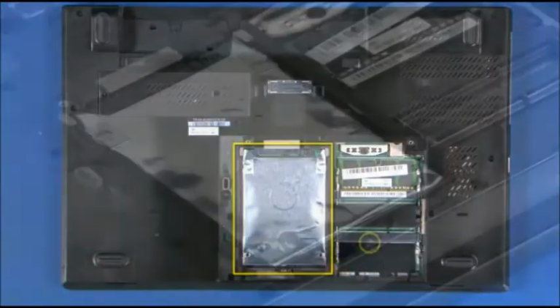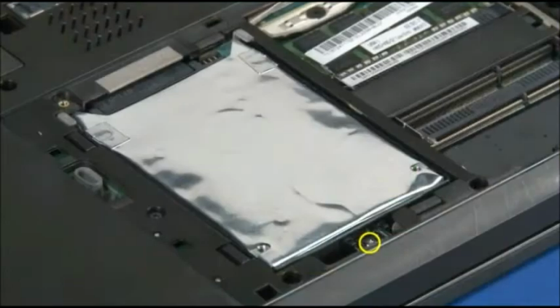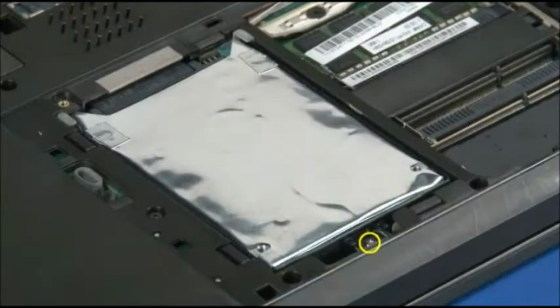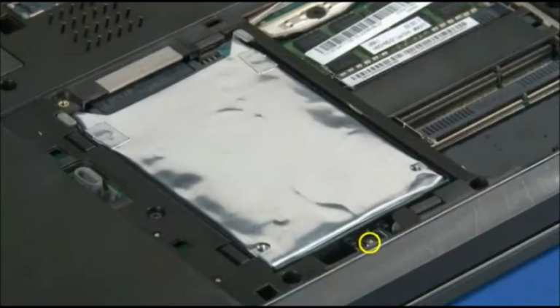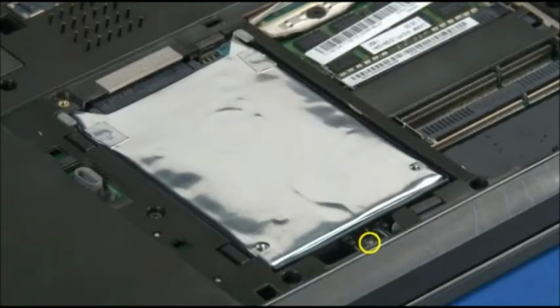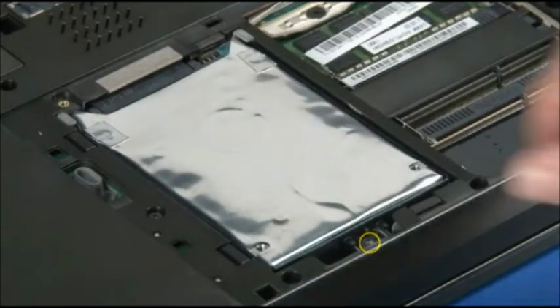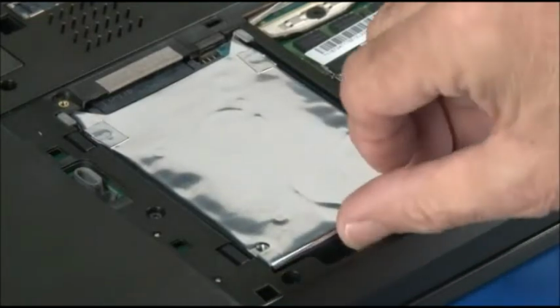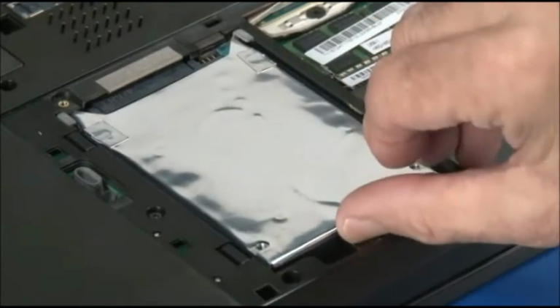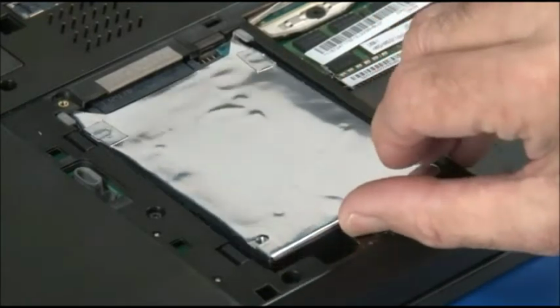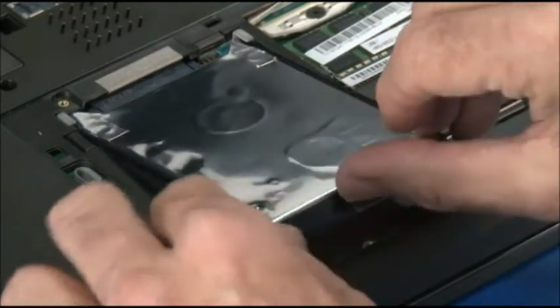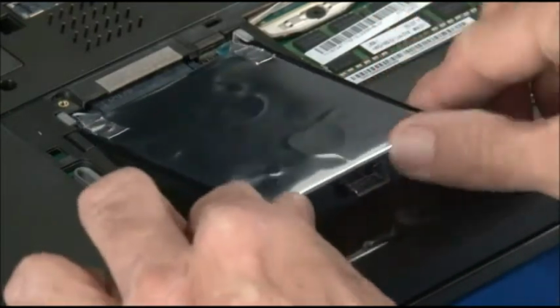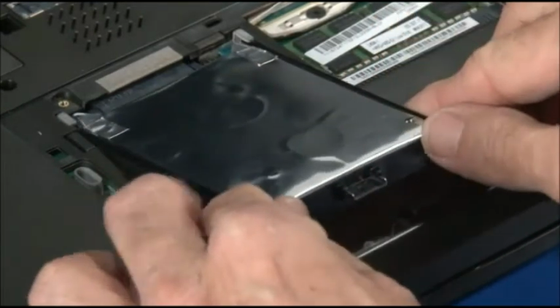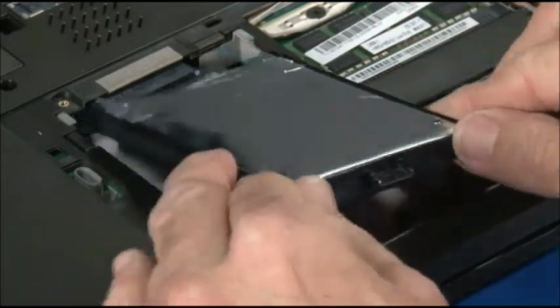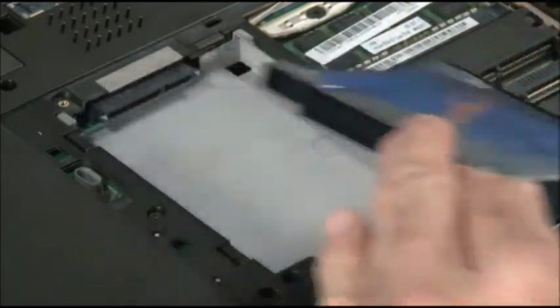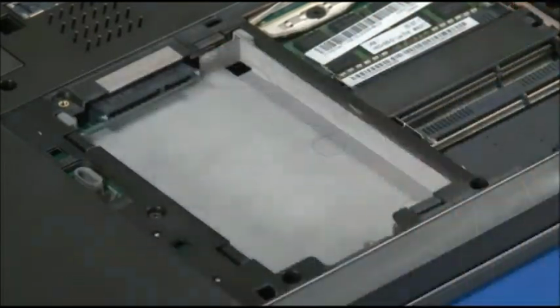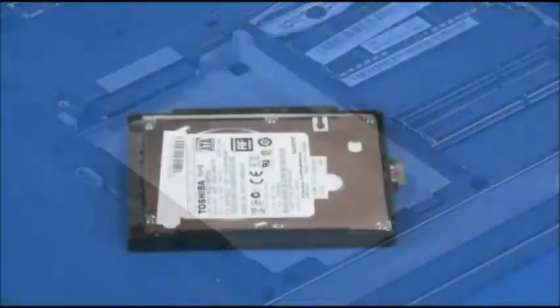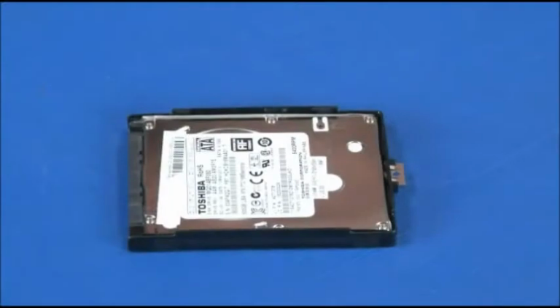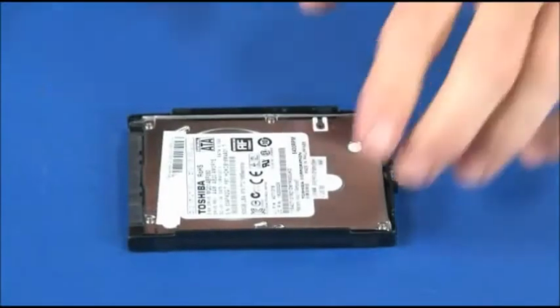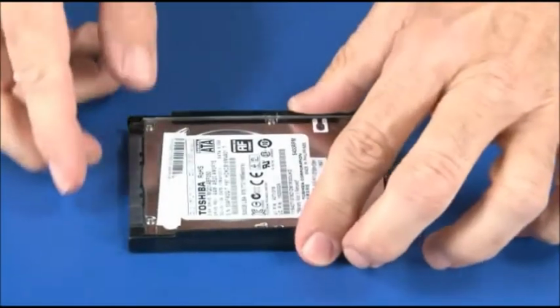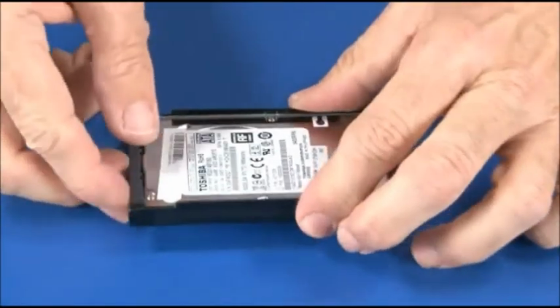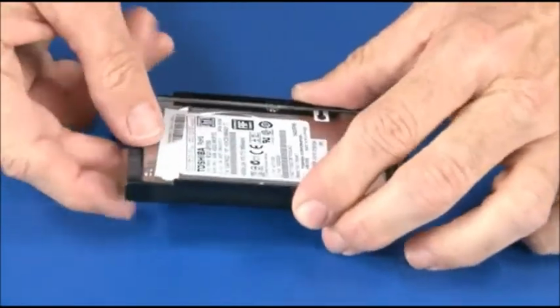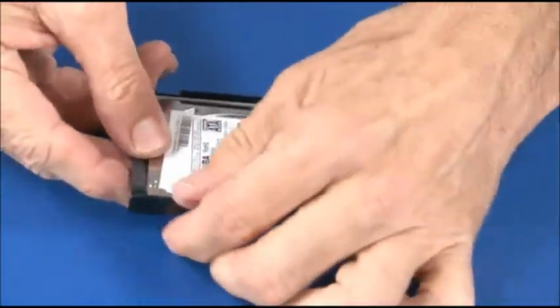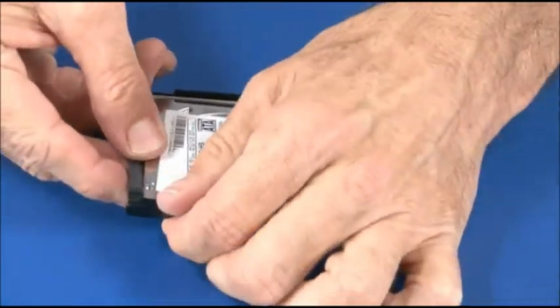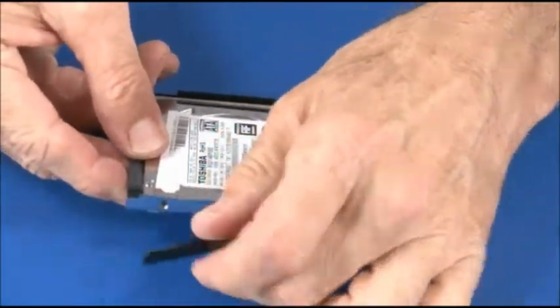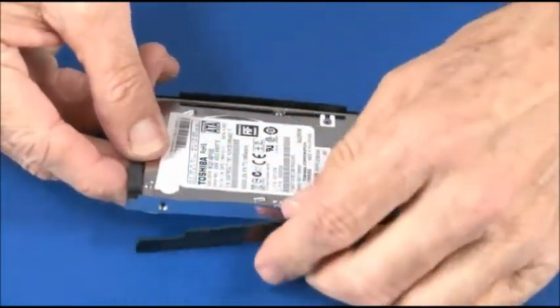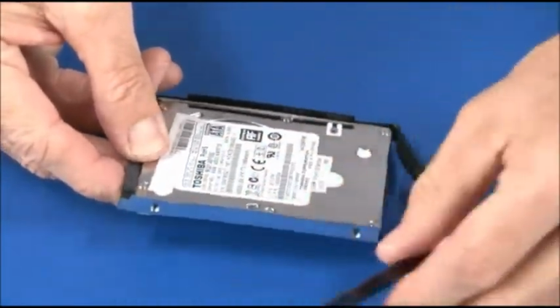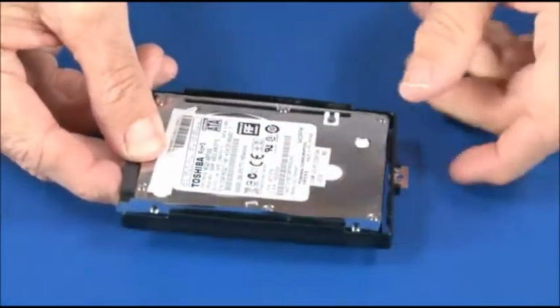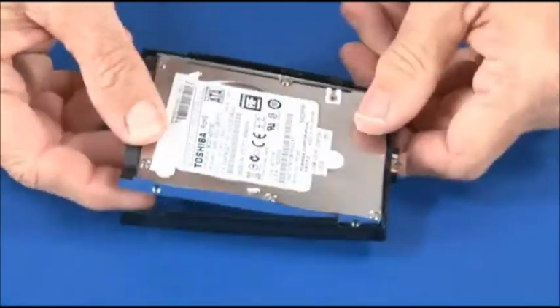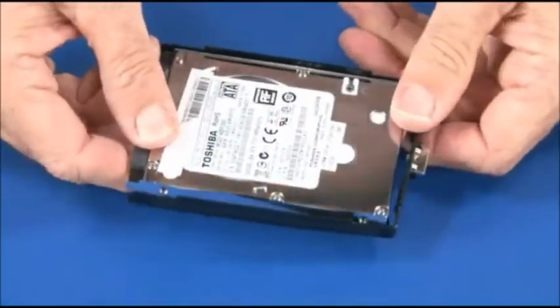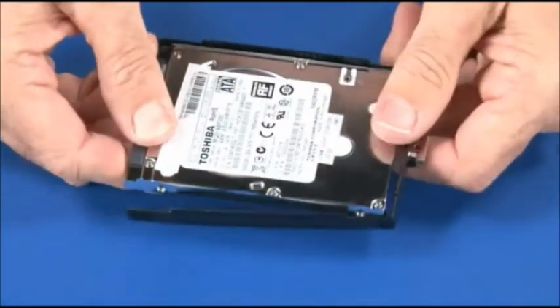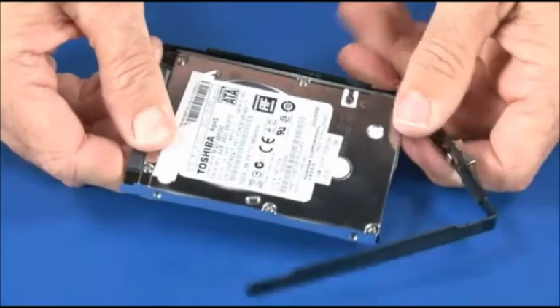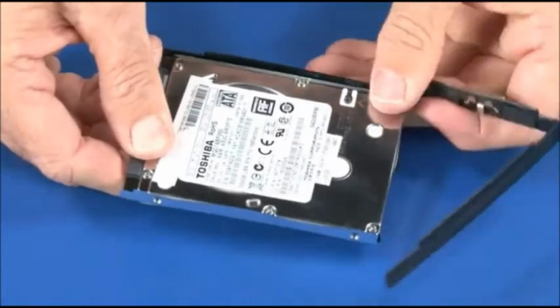Remove the single retaining screw. Lift the hard disk drive from its bay. Detach the hard drive bracket by carefully pulling it from each of the four hard drive screw holes.